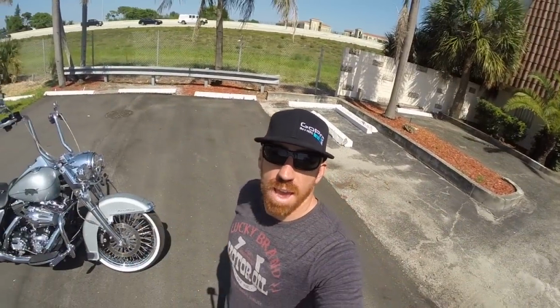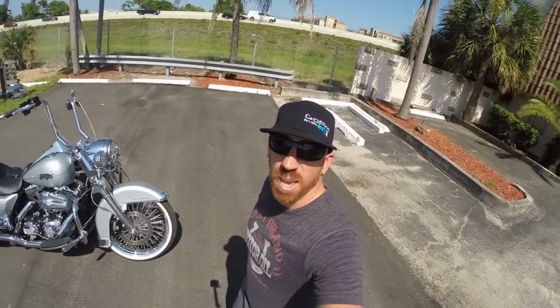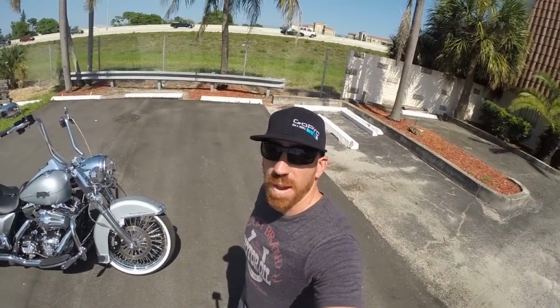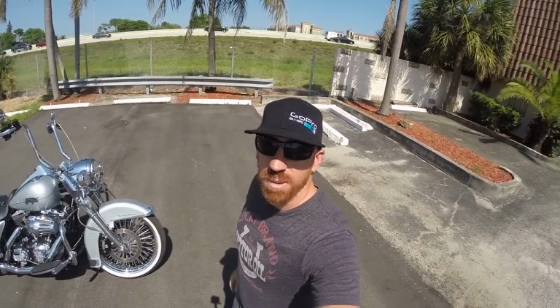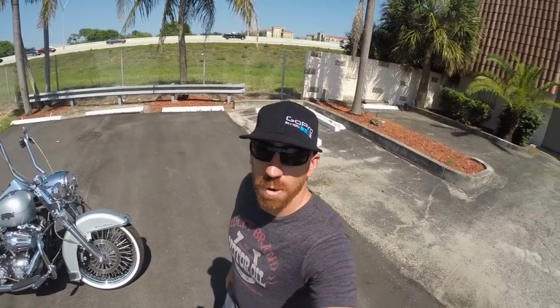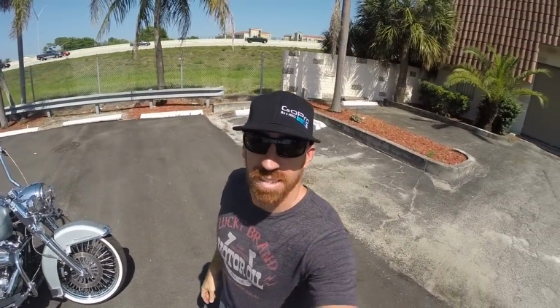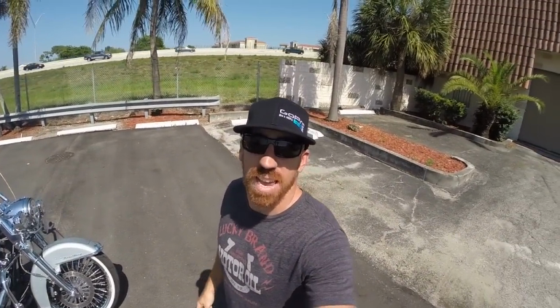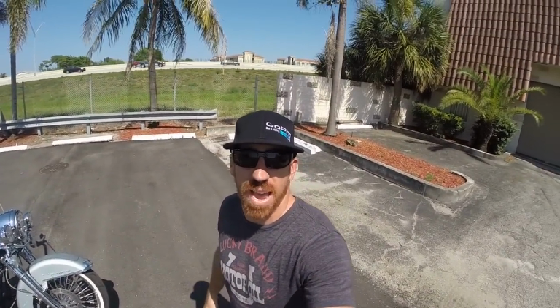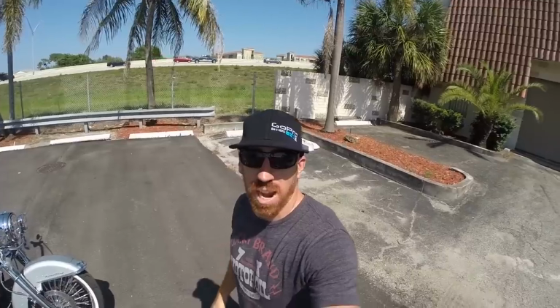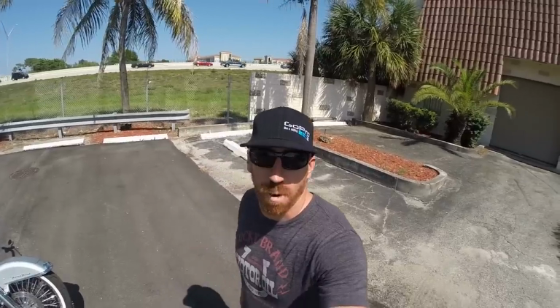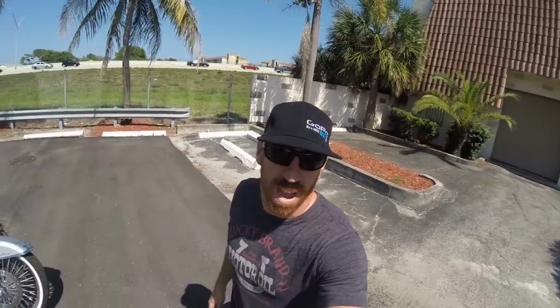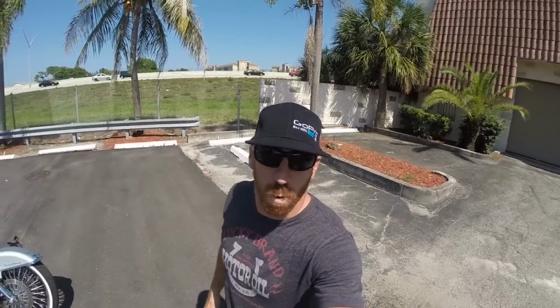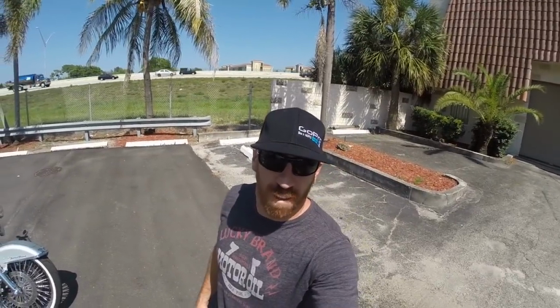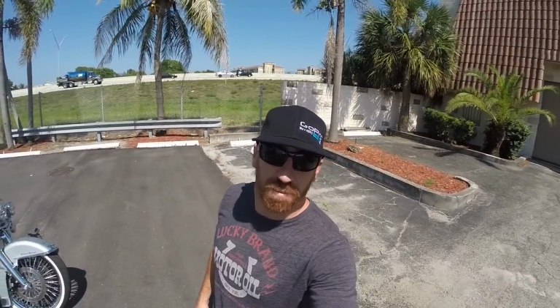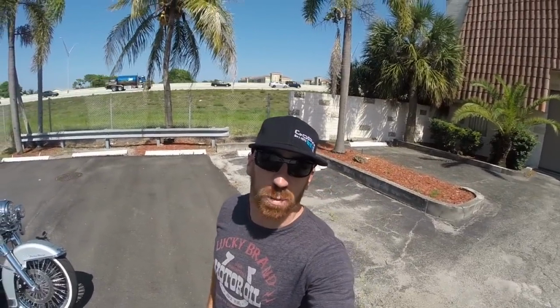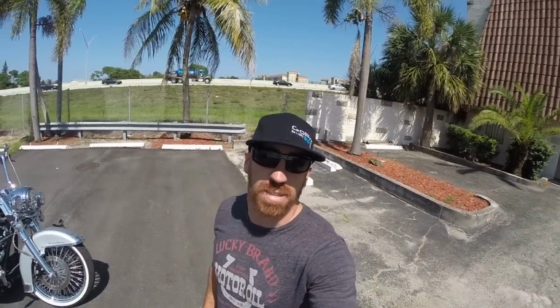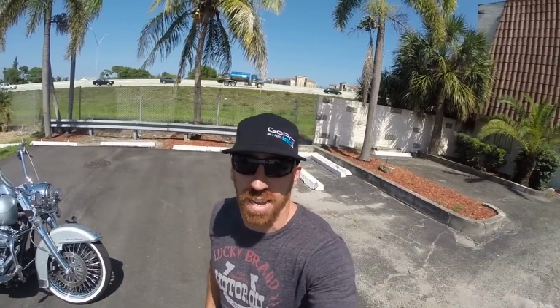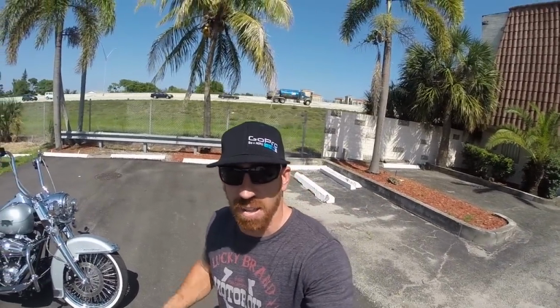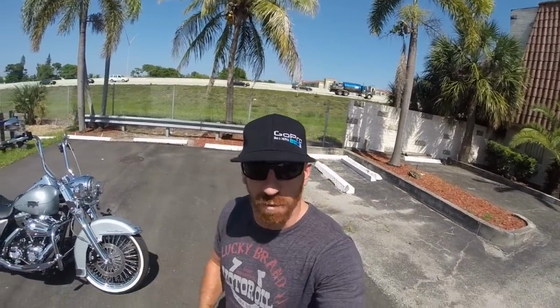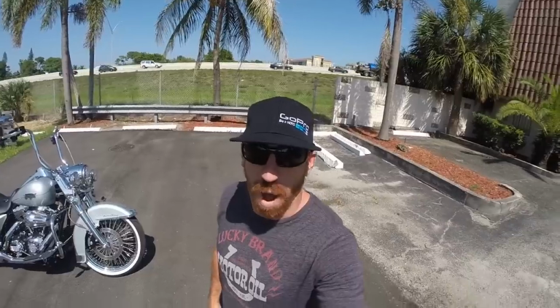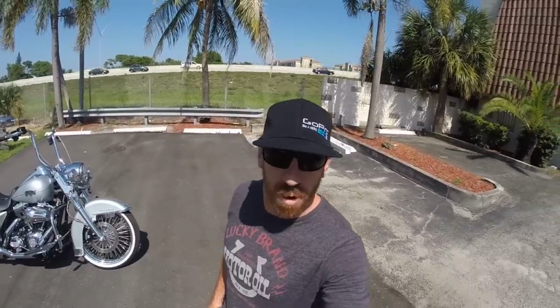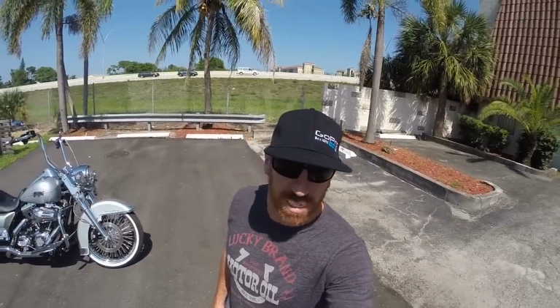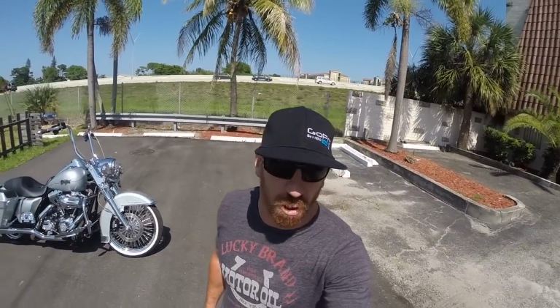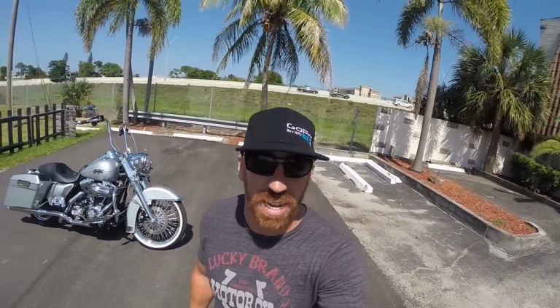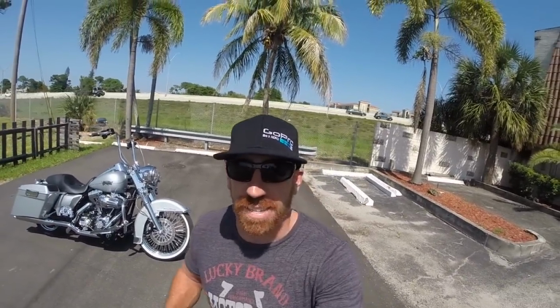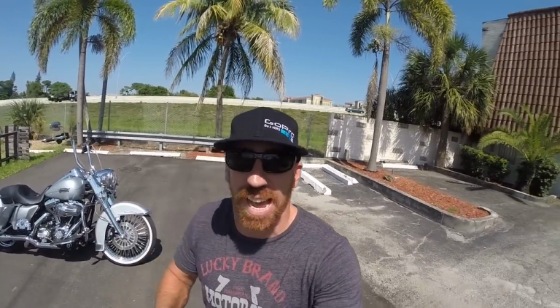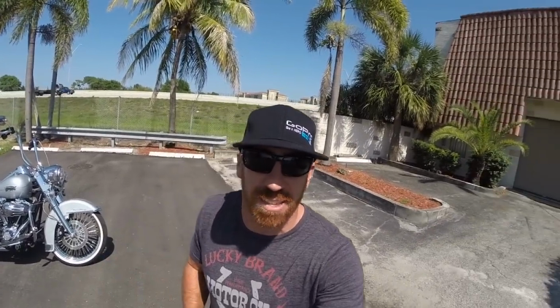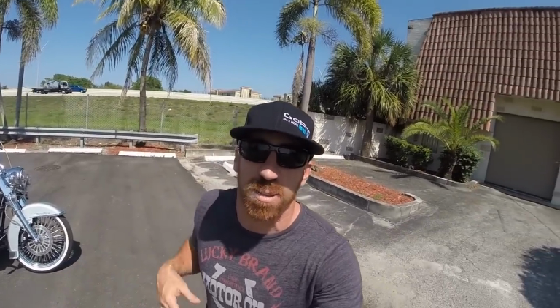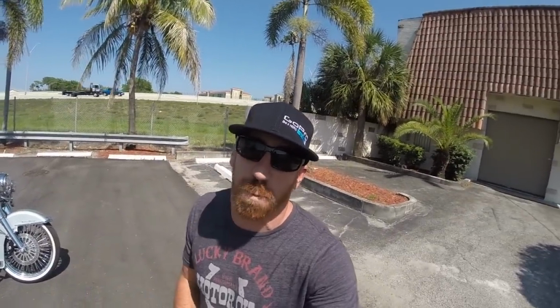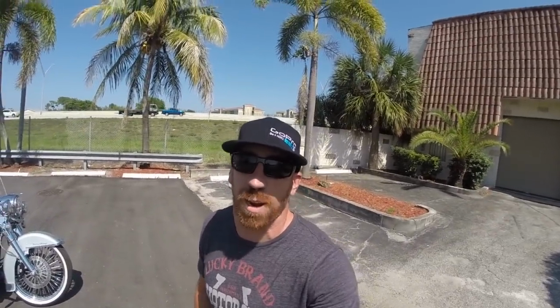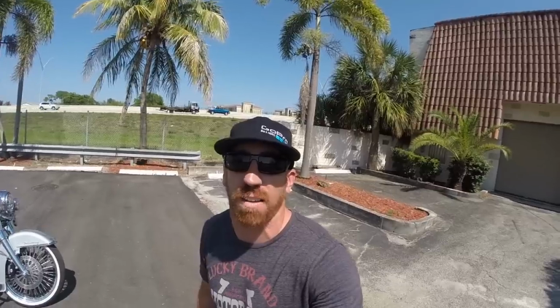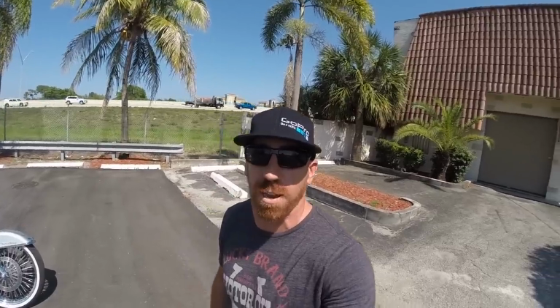Hey, what's up E-Bears? You know it, it's E-Bay Jake and we're outside of the world famous V-Twin City in the beautiful Pompano Beach, Florida, and today I got something super tricked out for you.